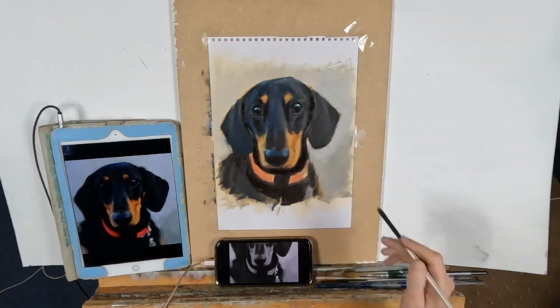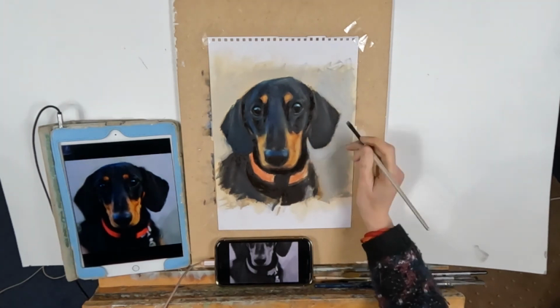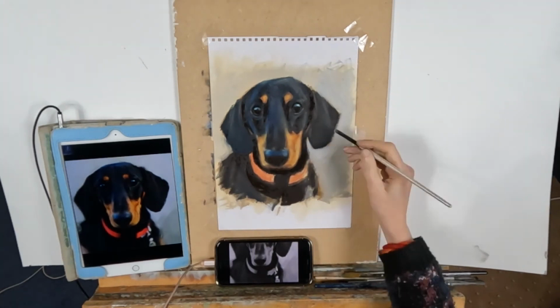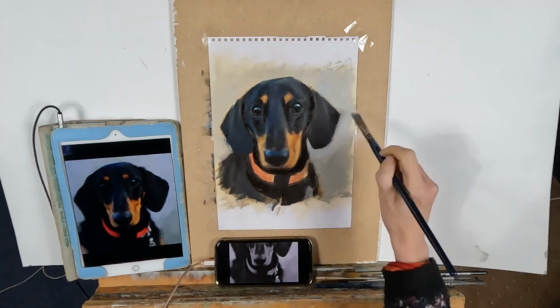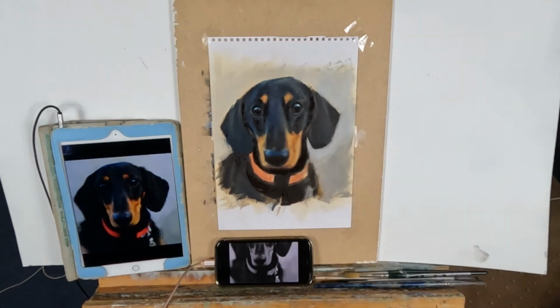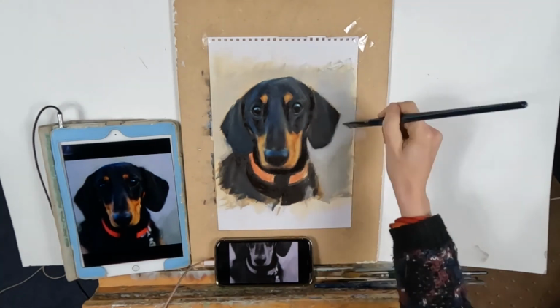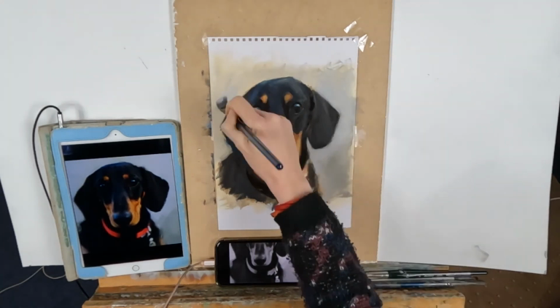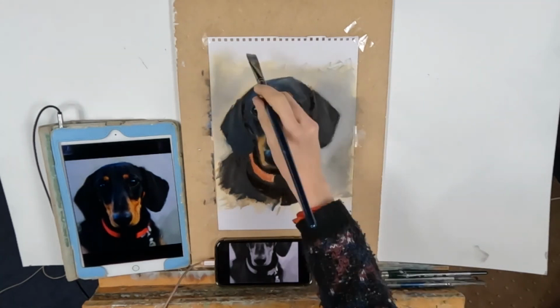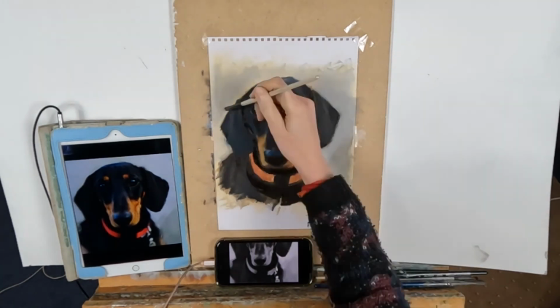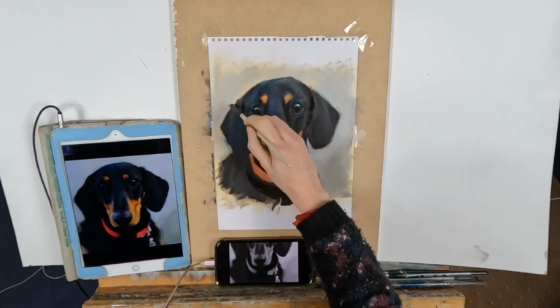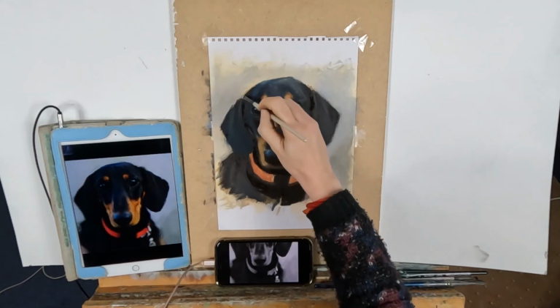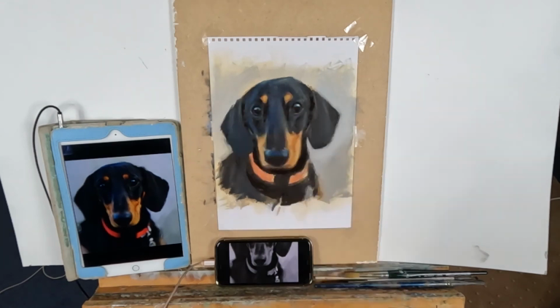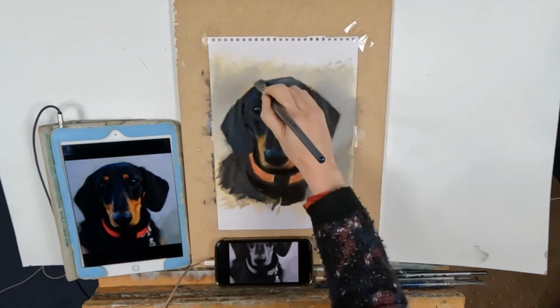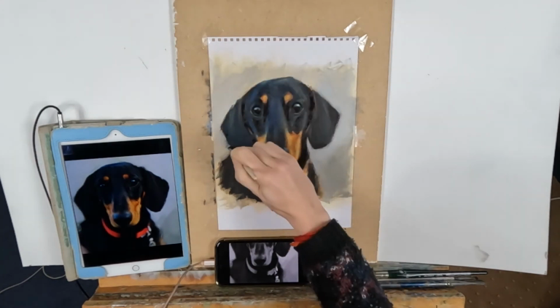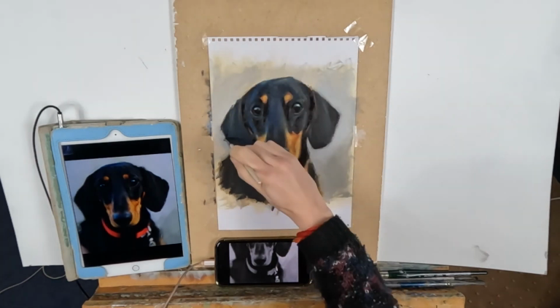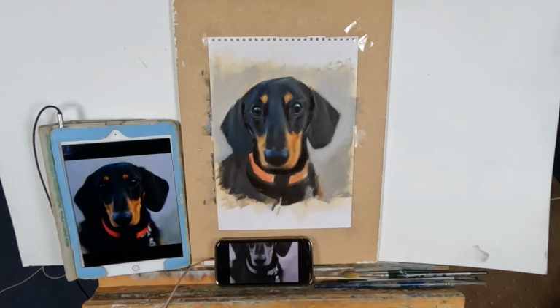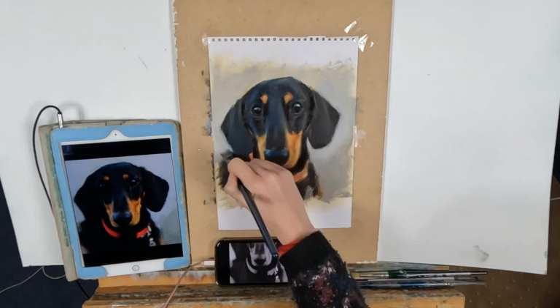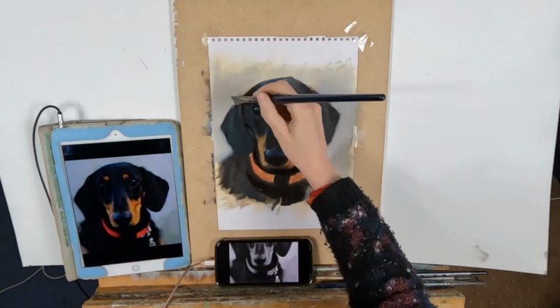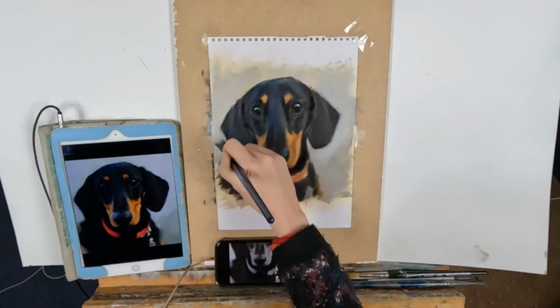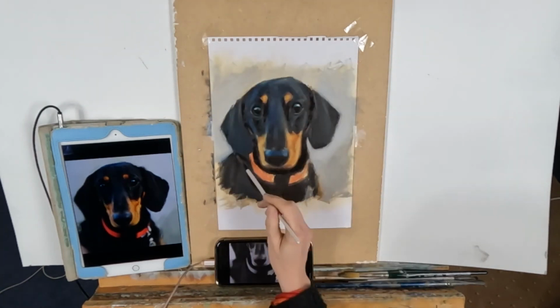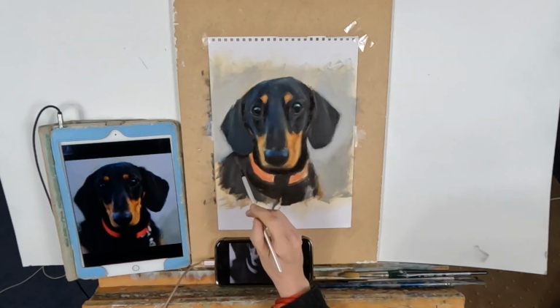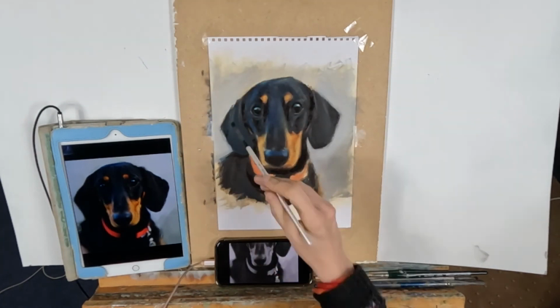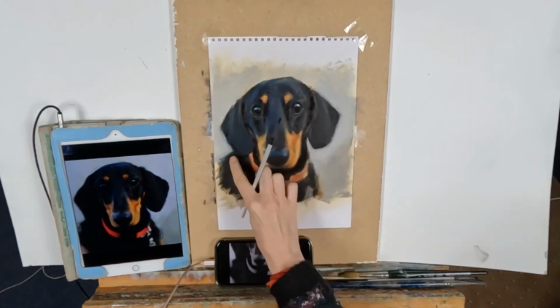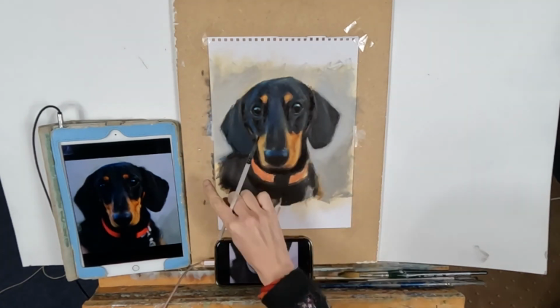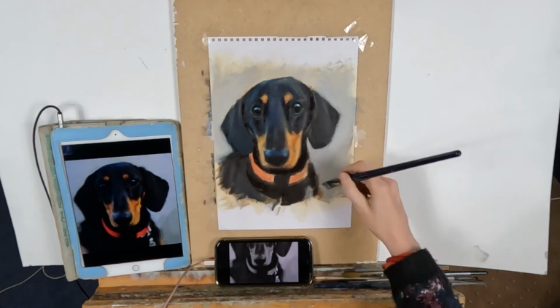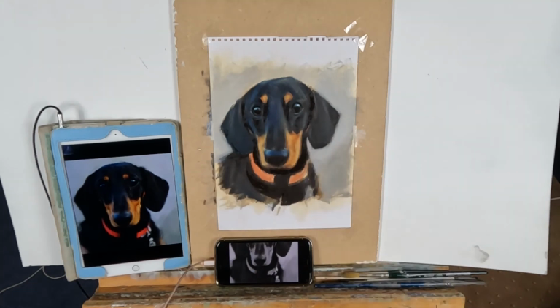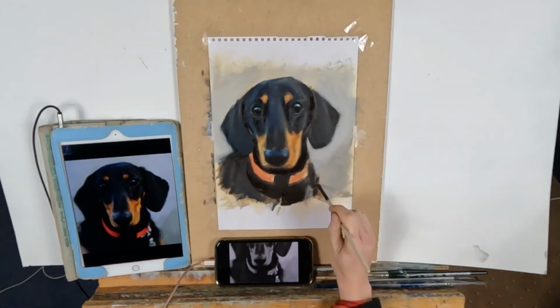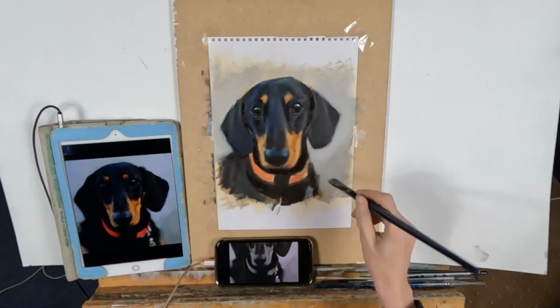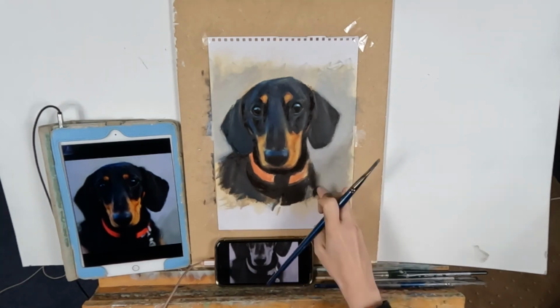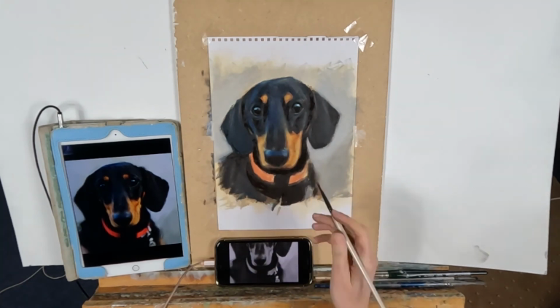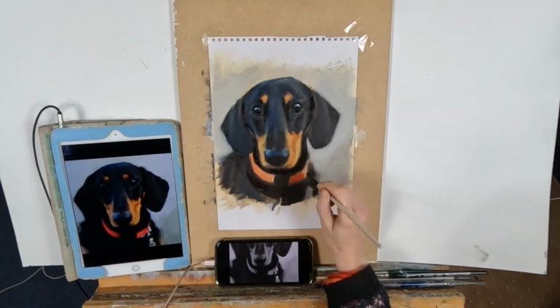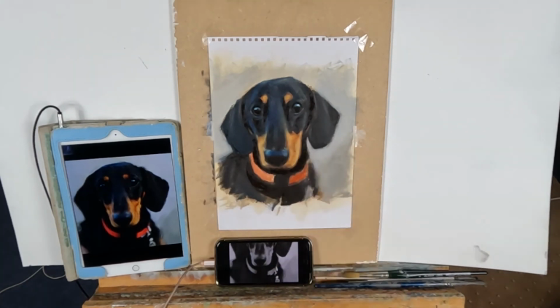I hope you've enjoyed the painting I've done with you today. I try to post every week, so please join me for the next one.